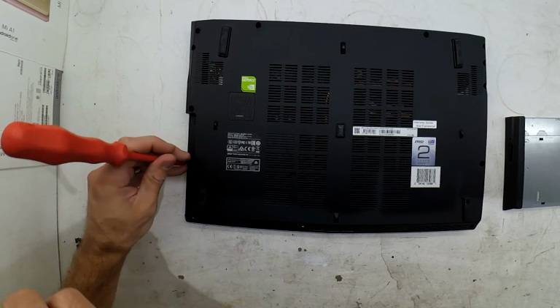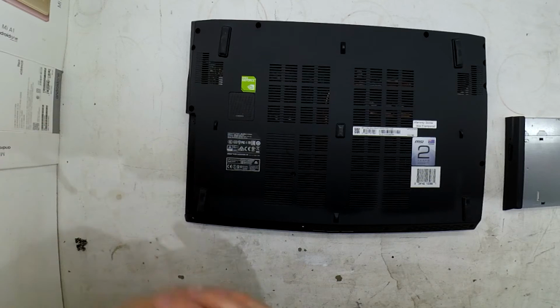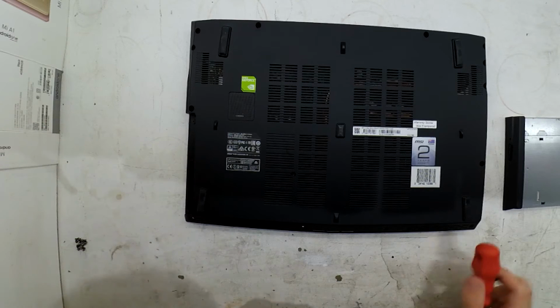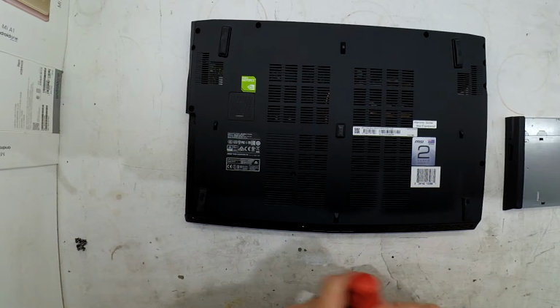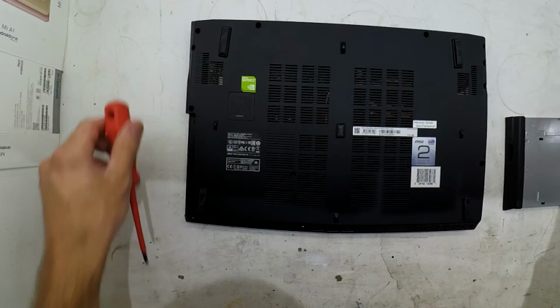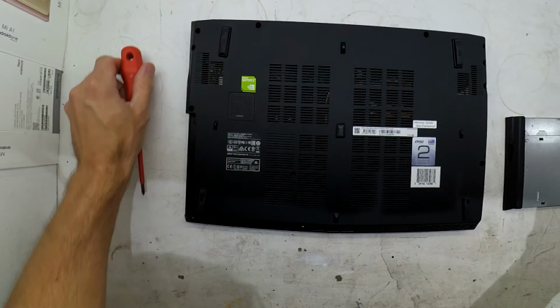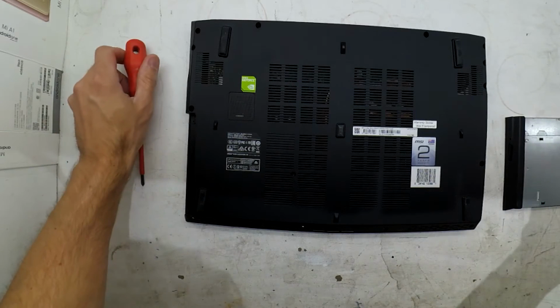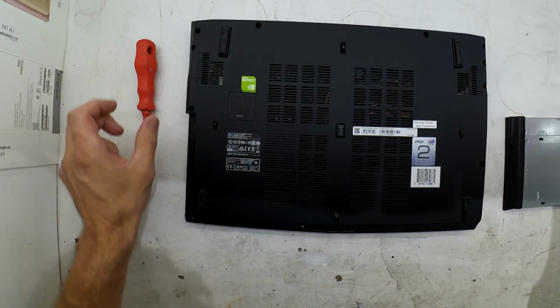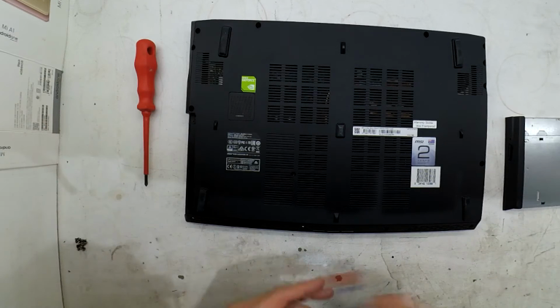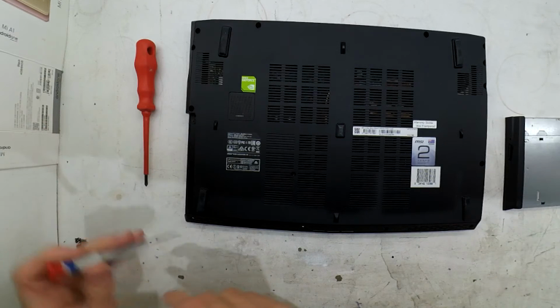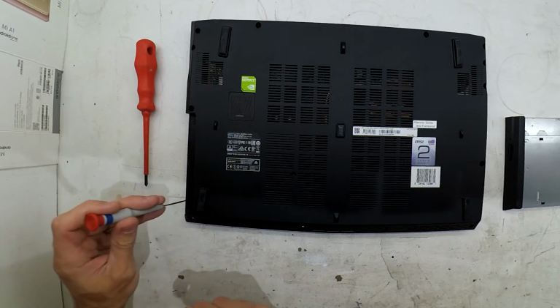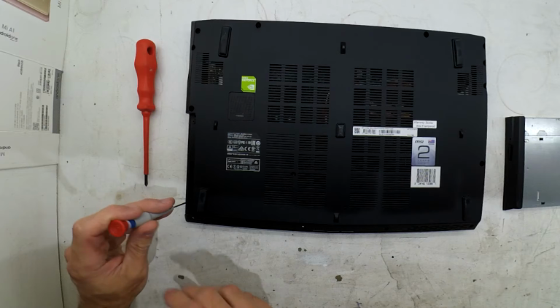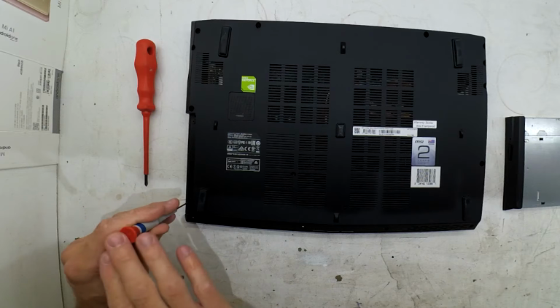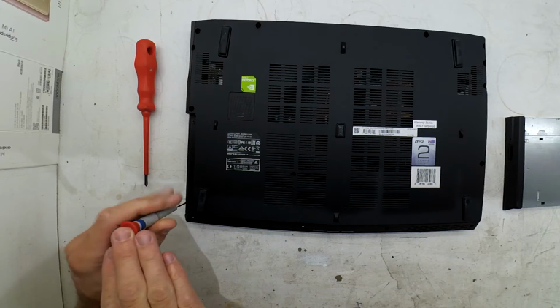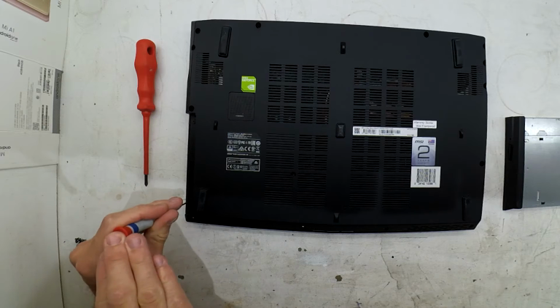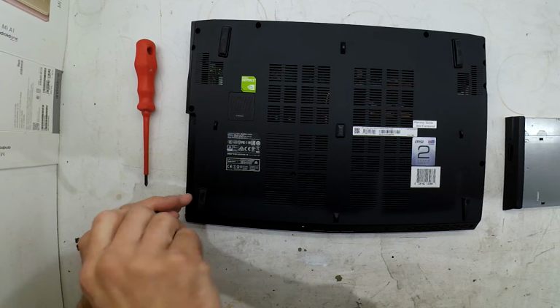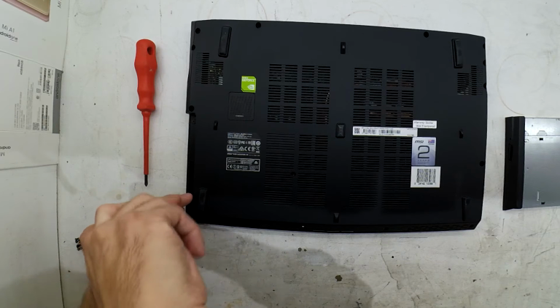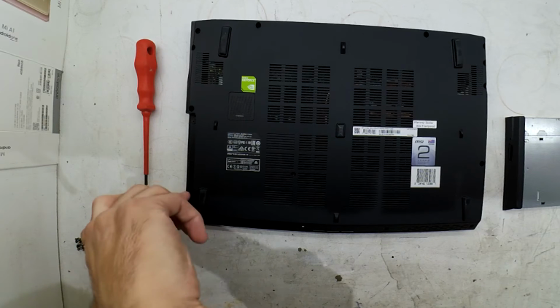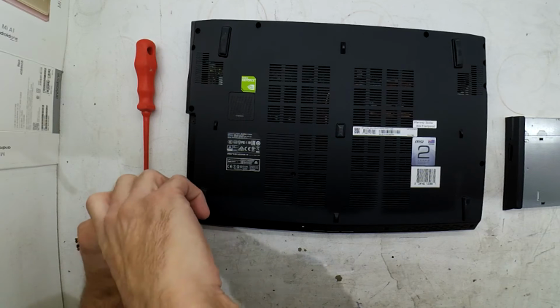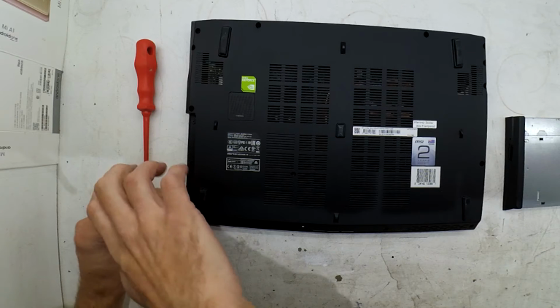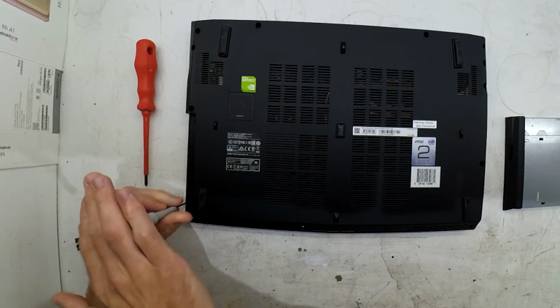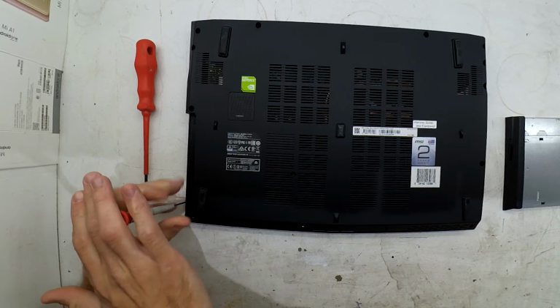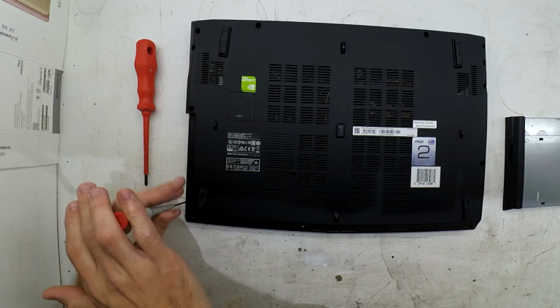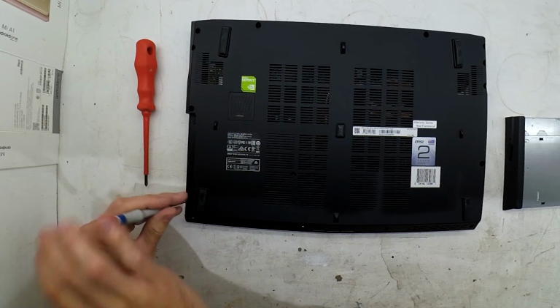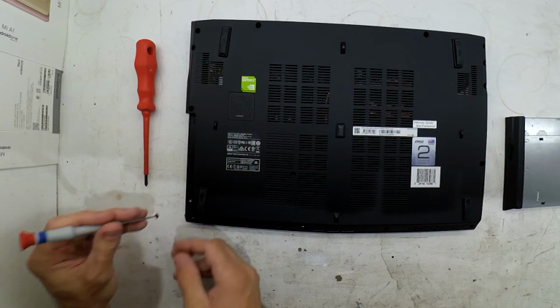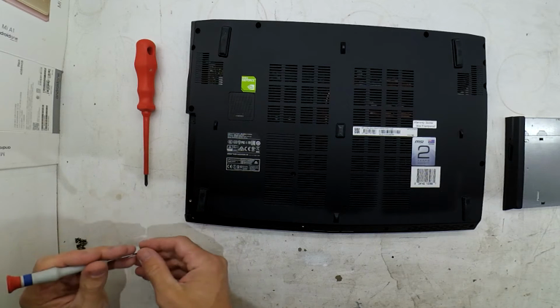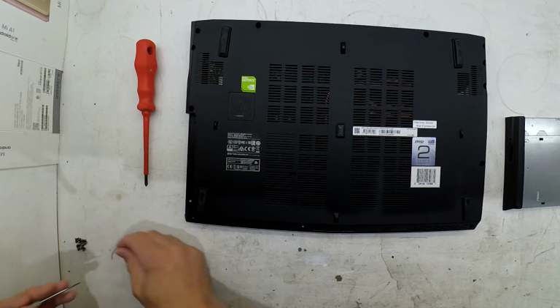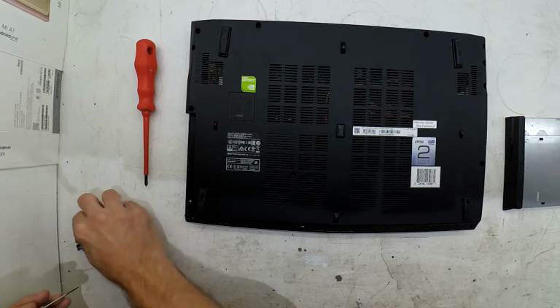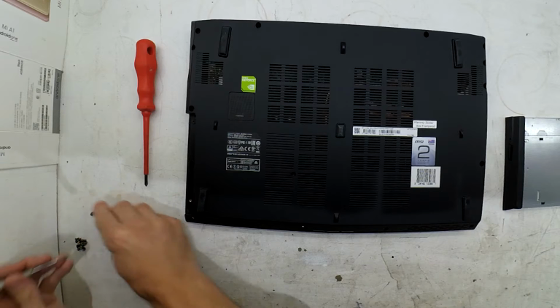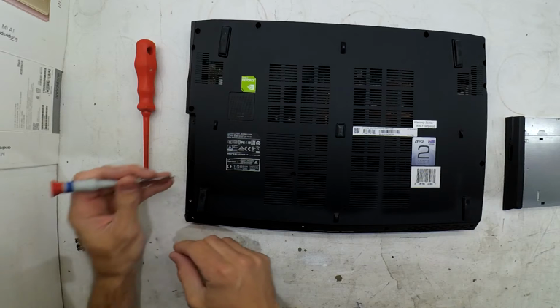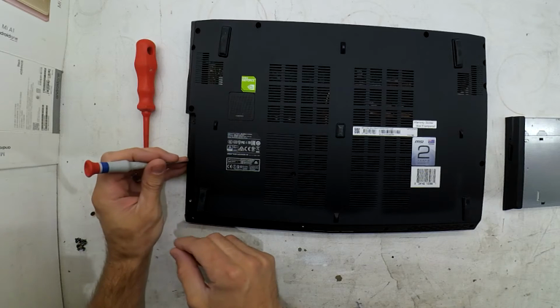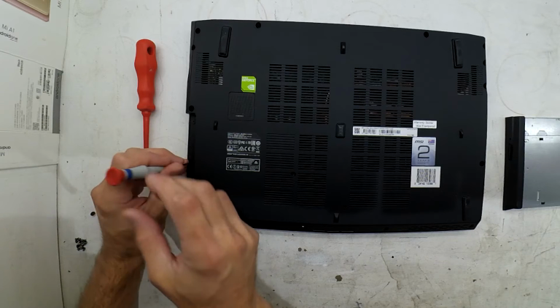Another thing to note here: underneath the DVD ROM burner, there are two small Phillips head screws, so I've had to get my smaller screwdriver to be able to get these ones out.